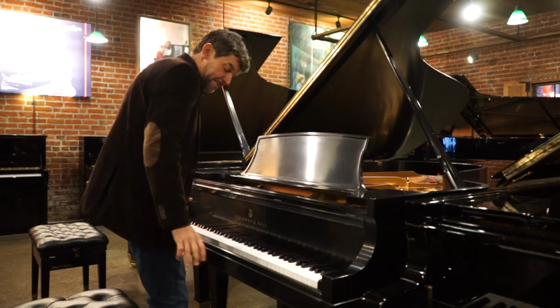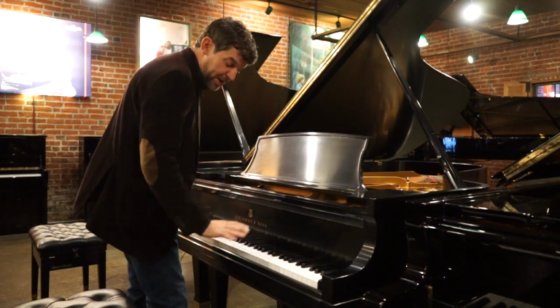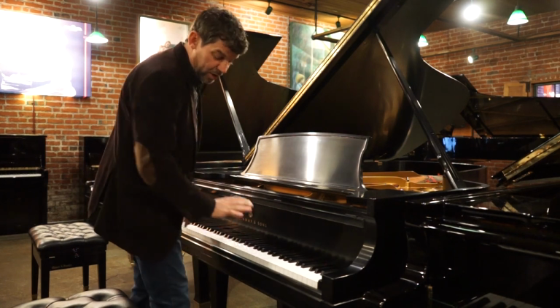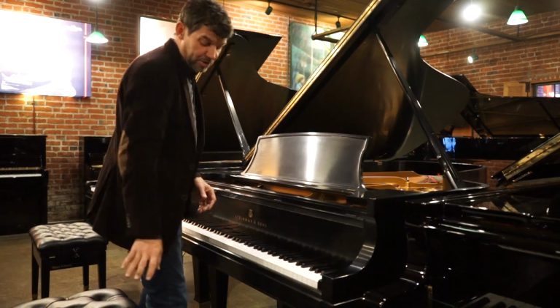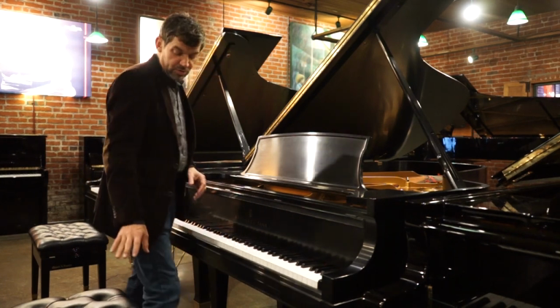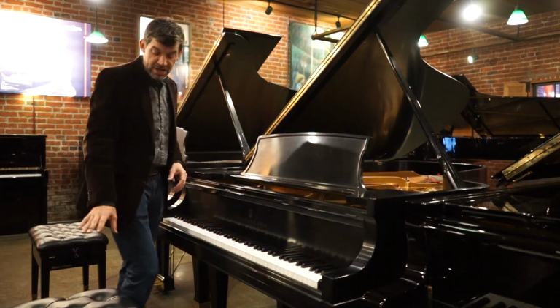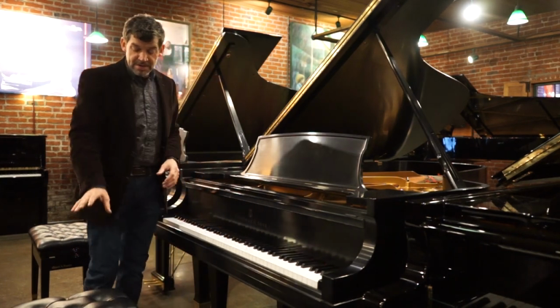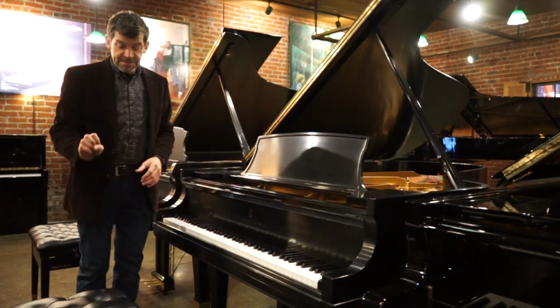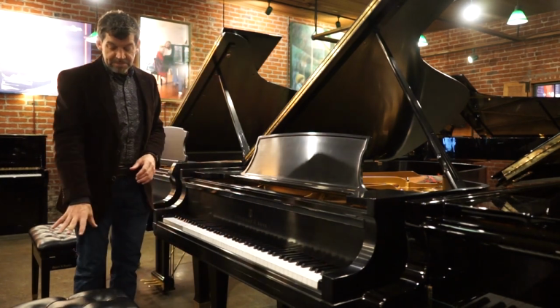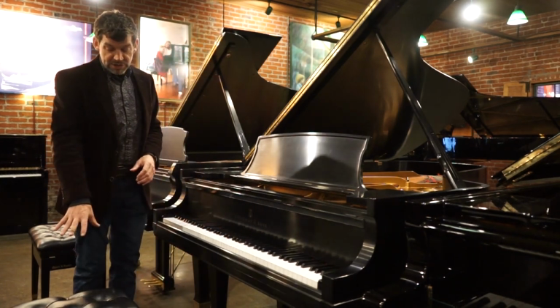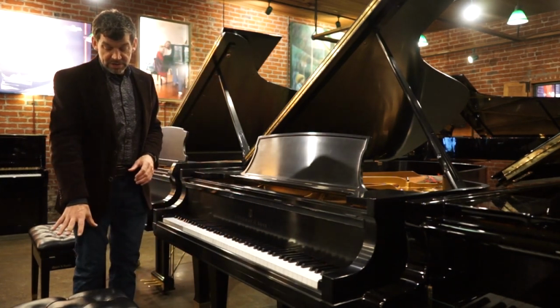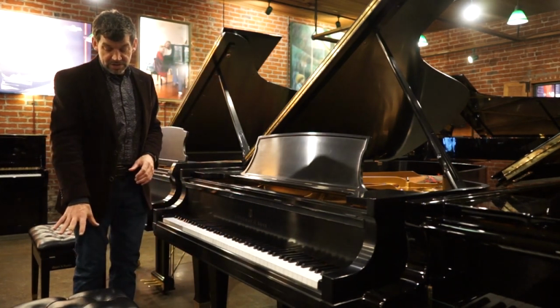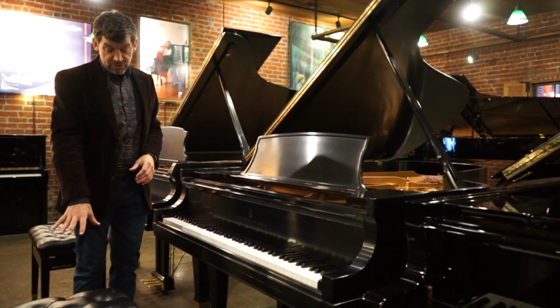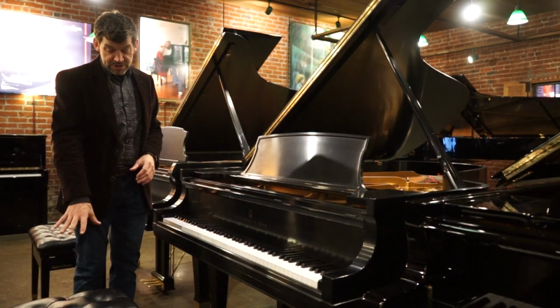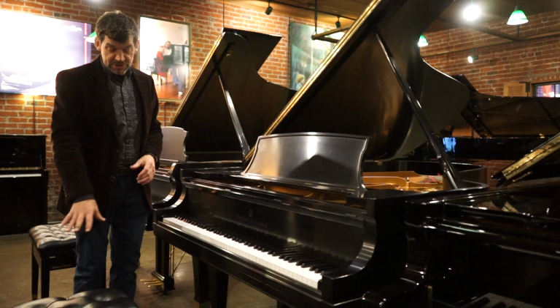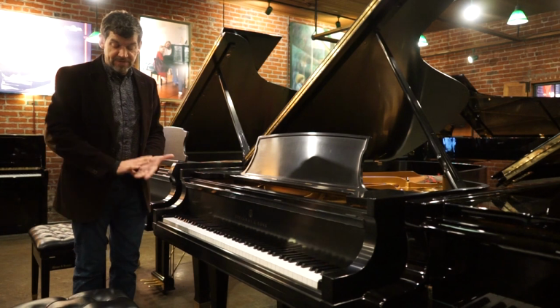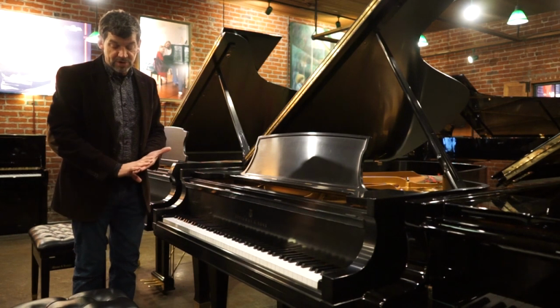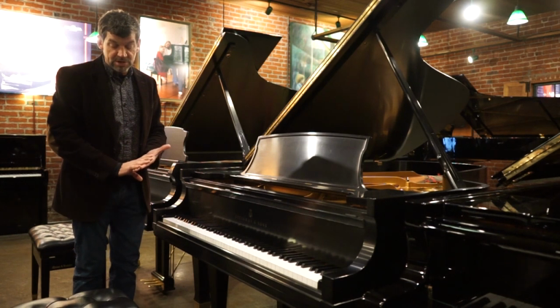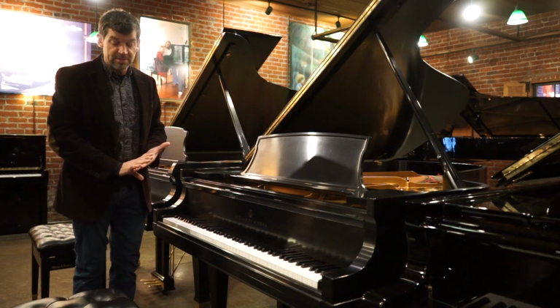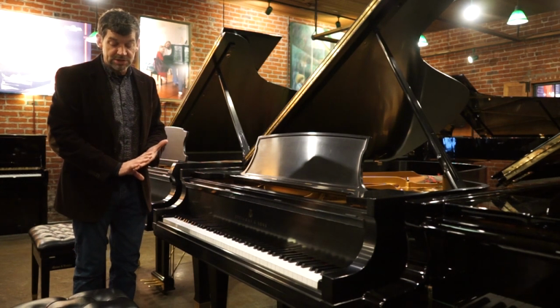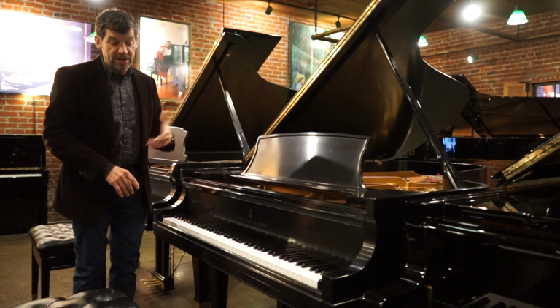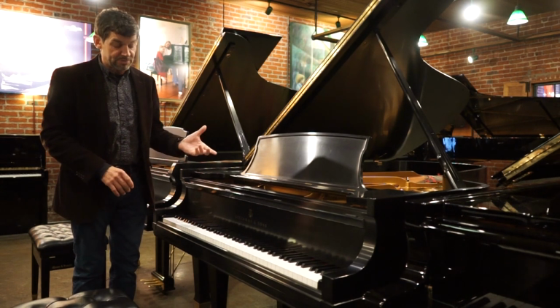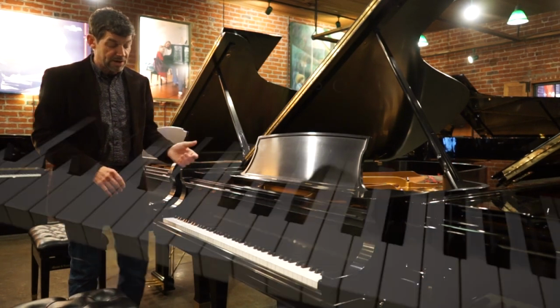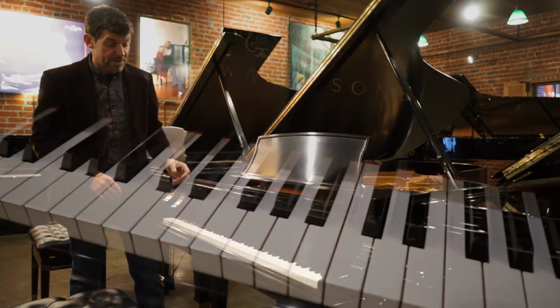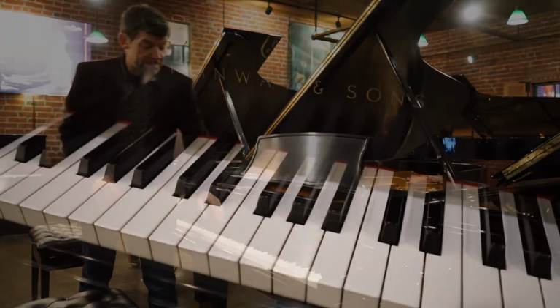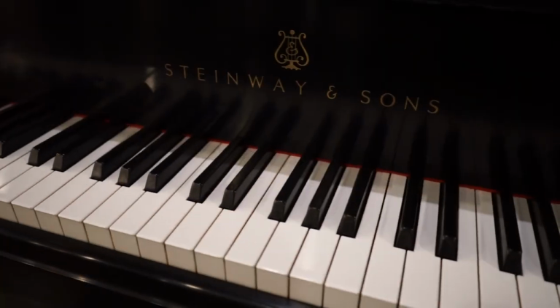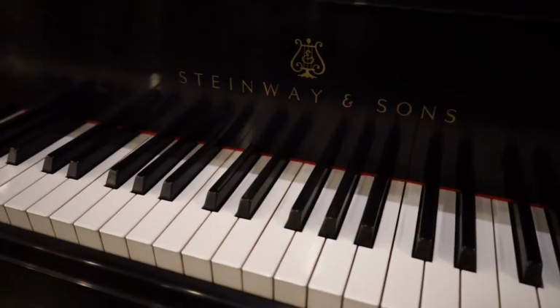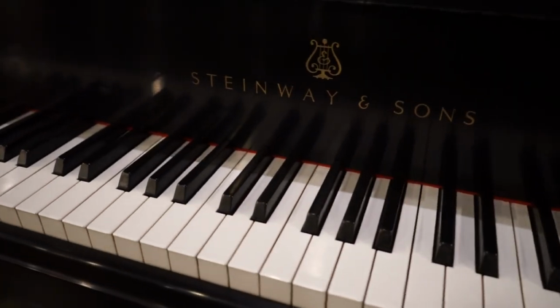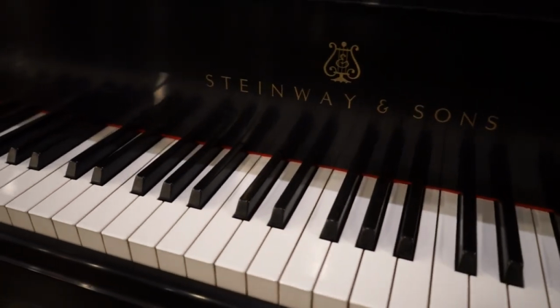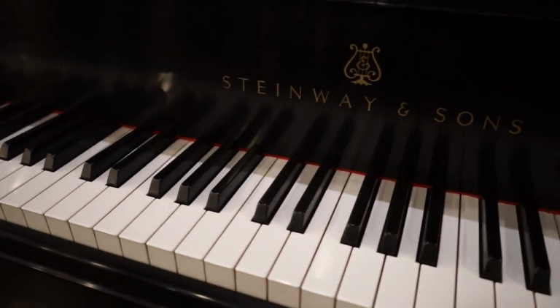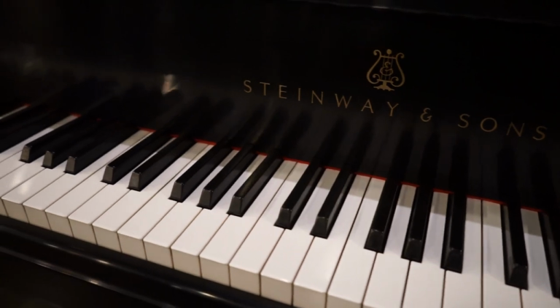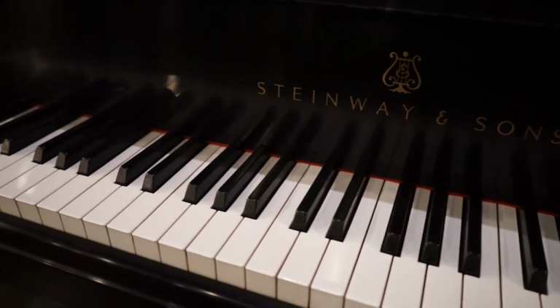This piano would also come with a matching concert artist bench, a five-year parts and labor warranty, a lifetime trade-up, as well as a tuning and voicing in the home.